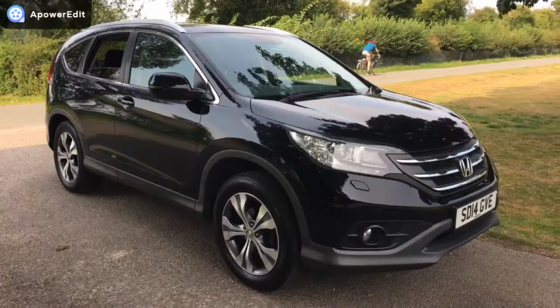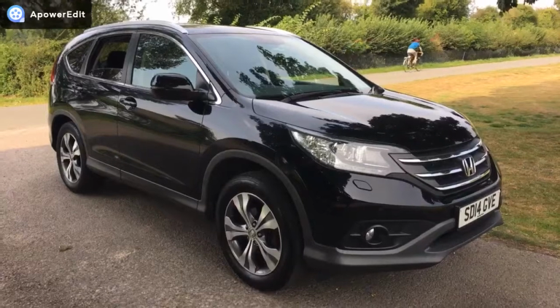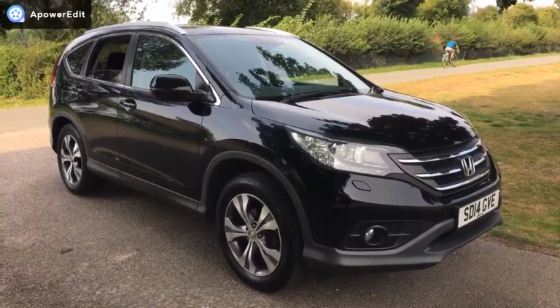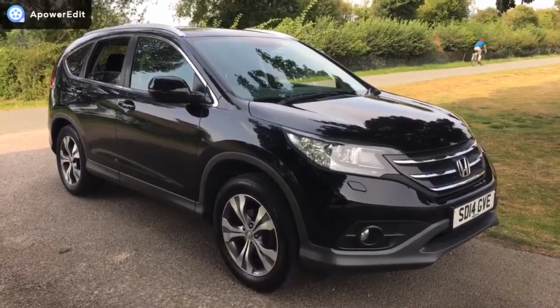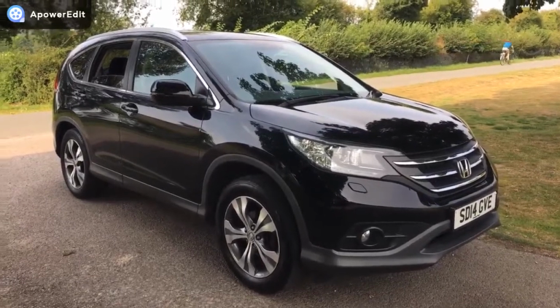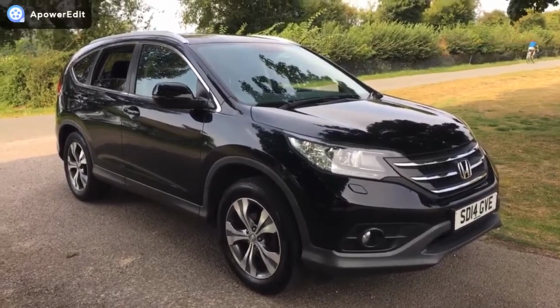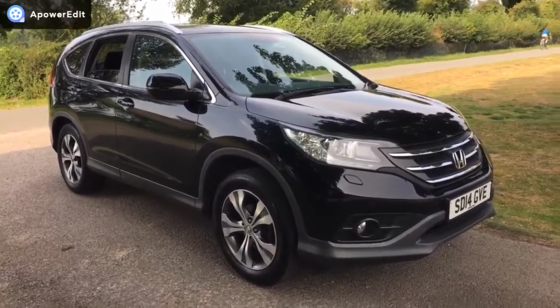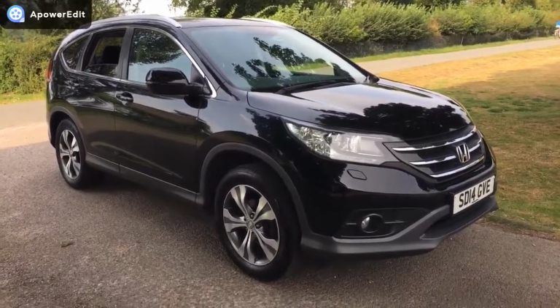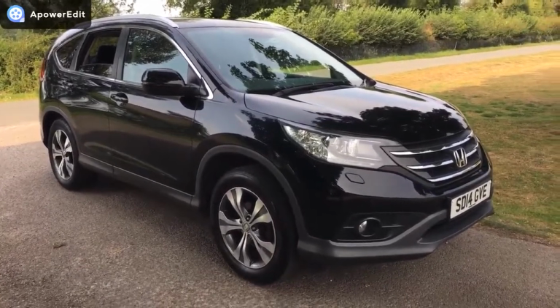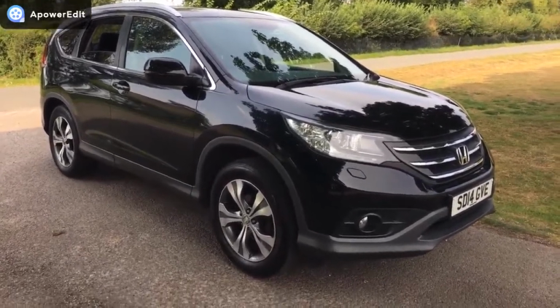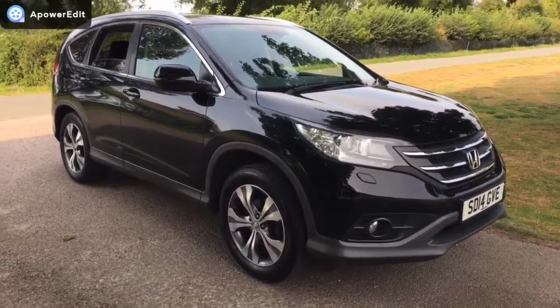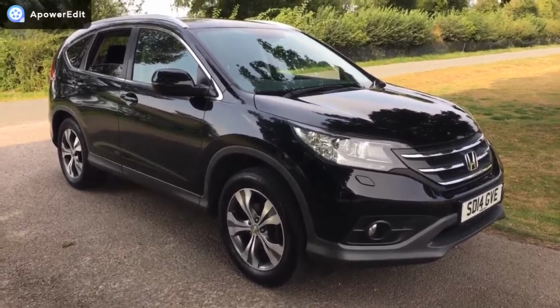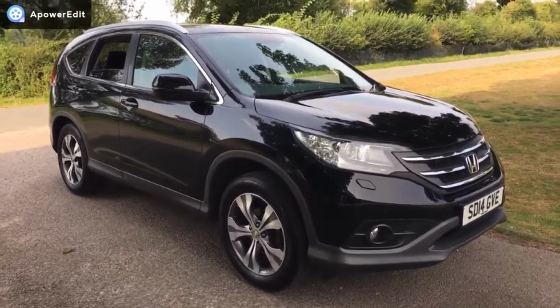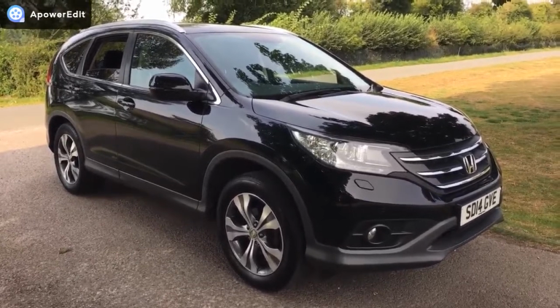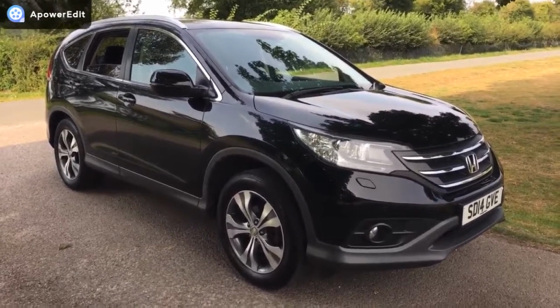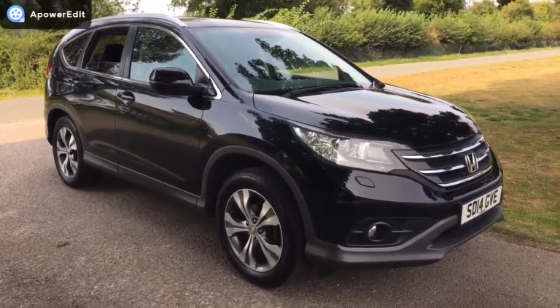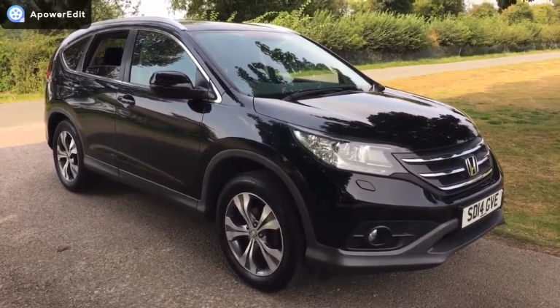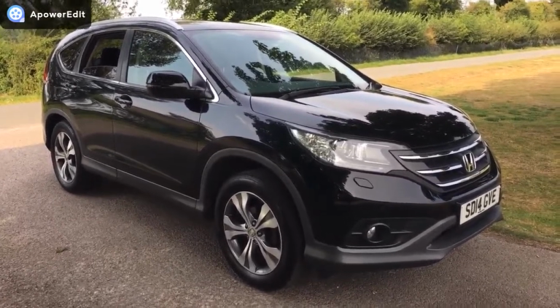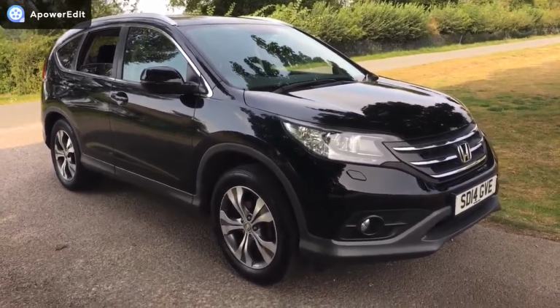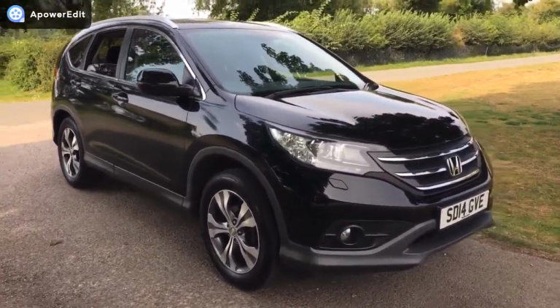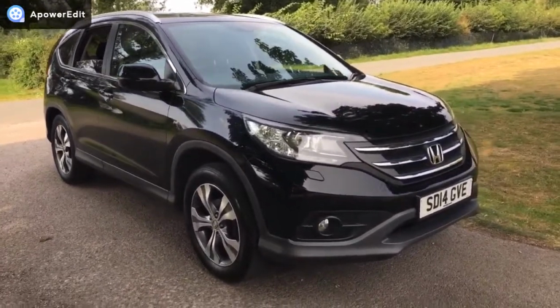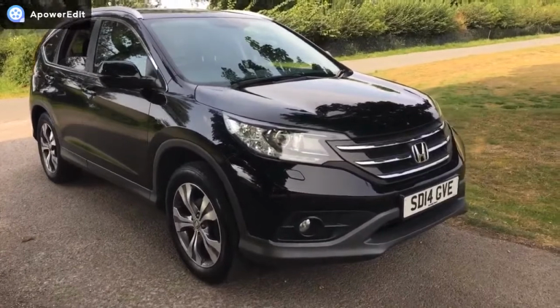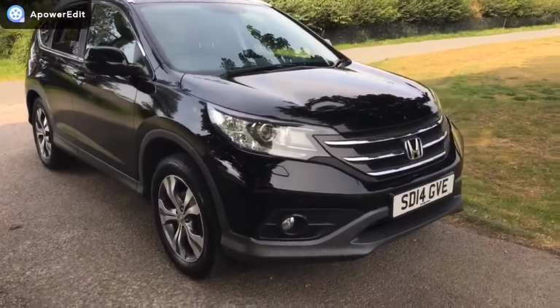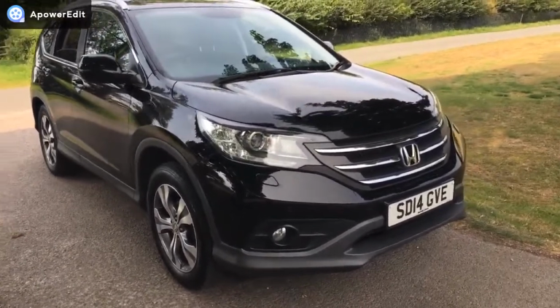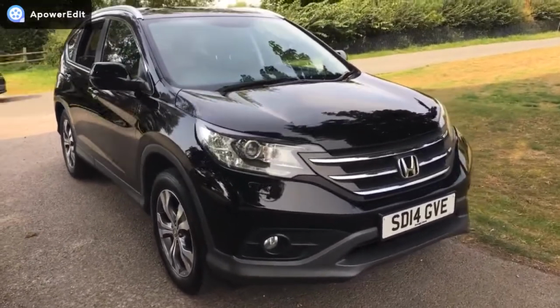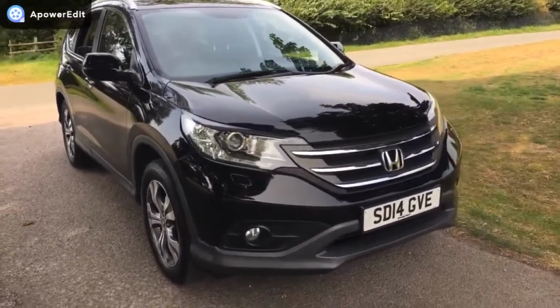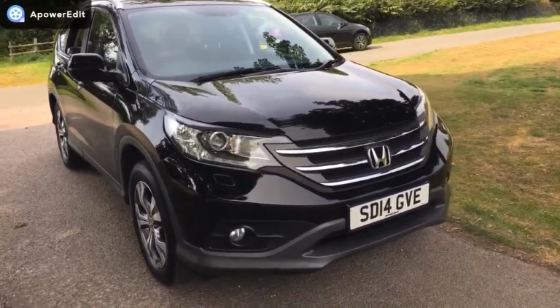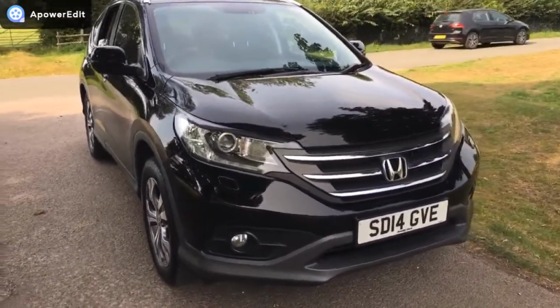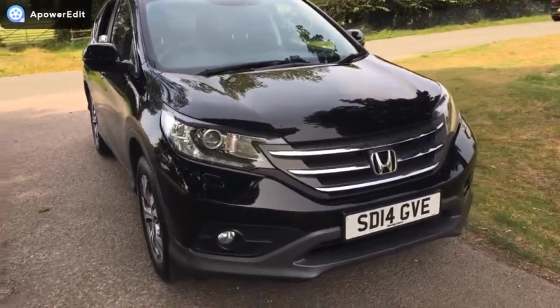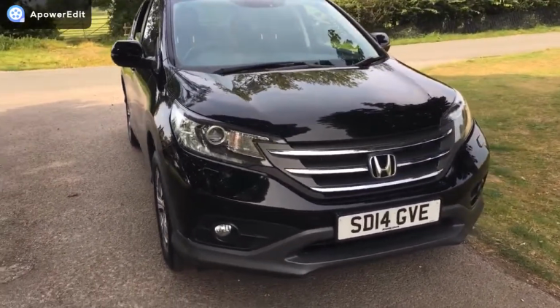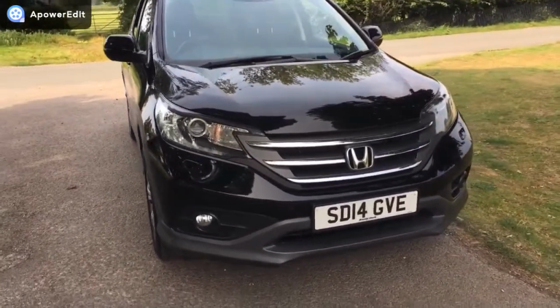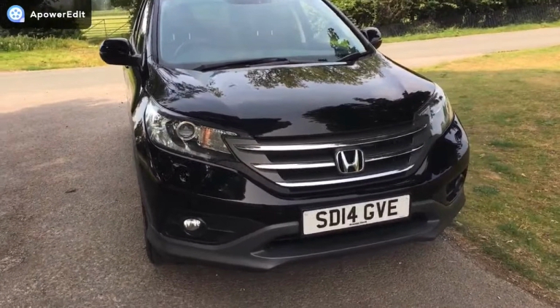Right, this is a walk-around video — hopefully you can hear me, it's a bit windy today. This is for a Honda CRV 1.6 SR diesel, finished in black, and it looks absolutely fantastic. This car has done 51,000 miles with a full service history.